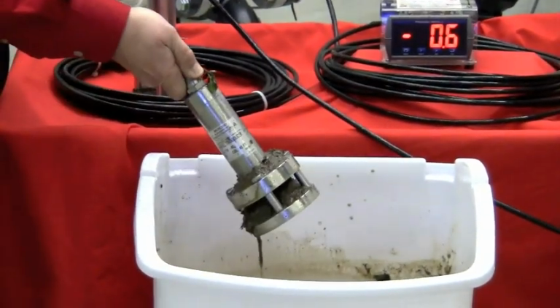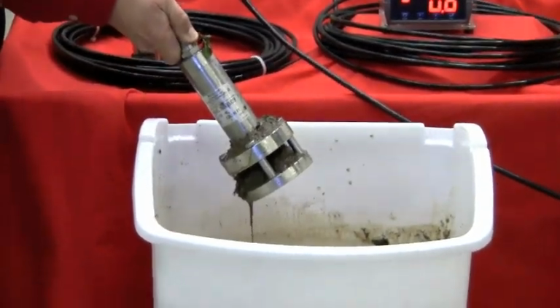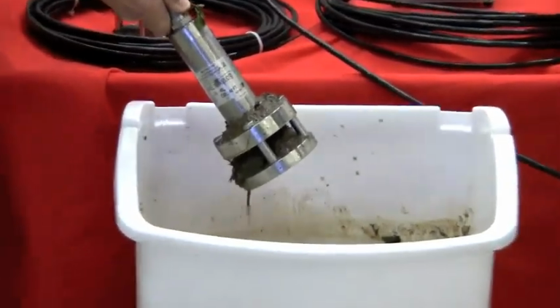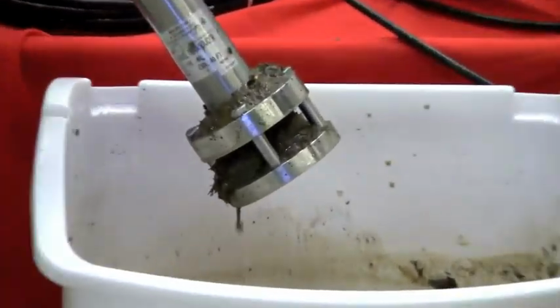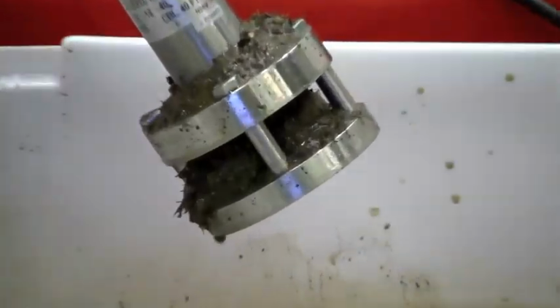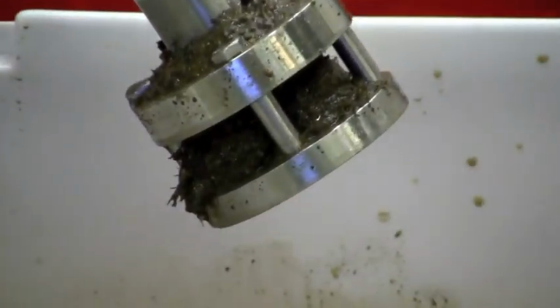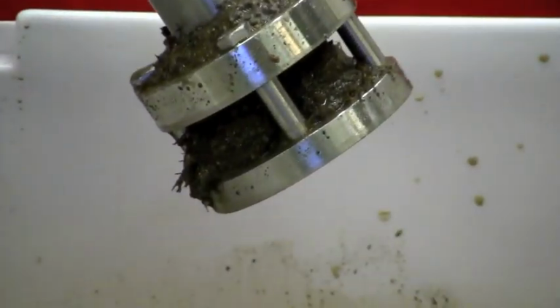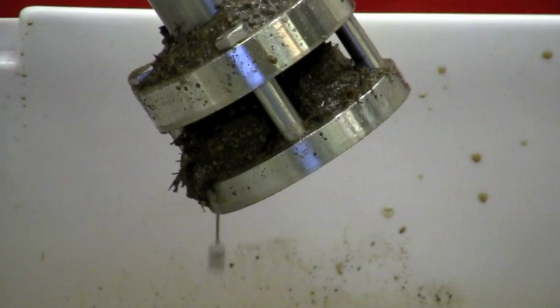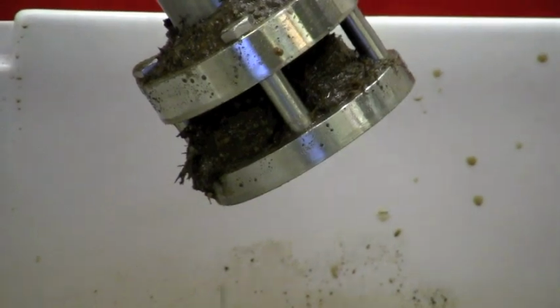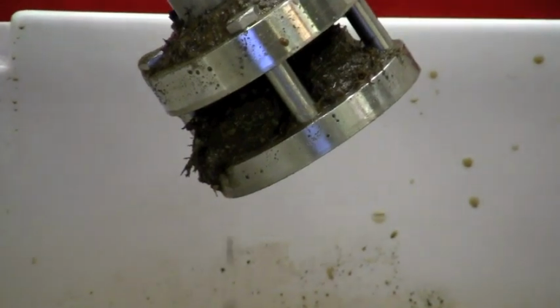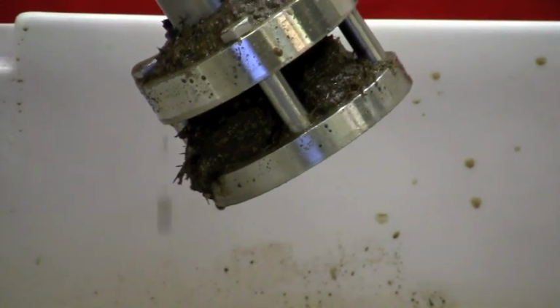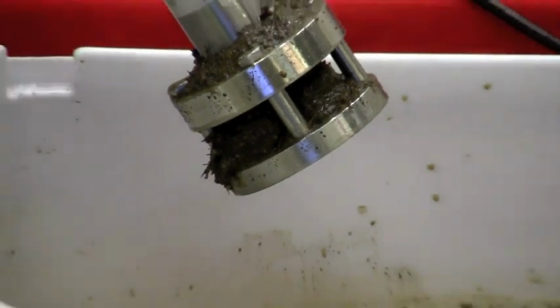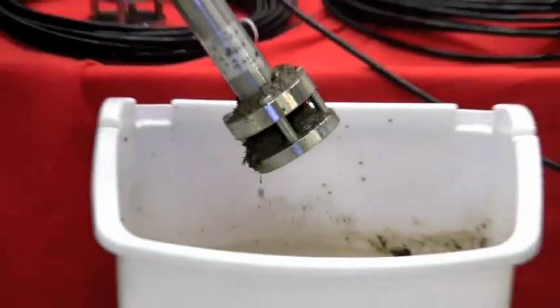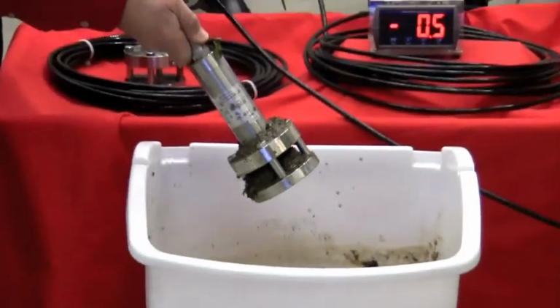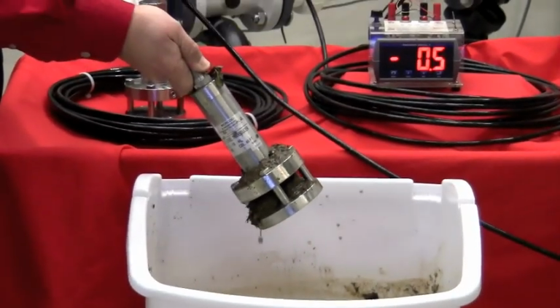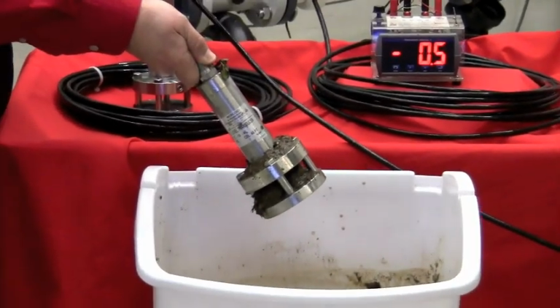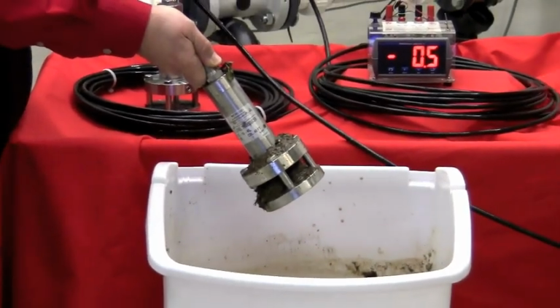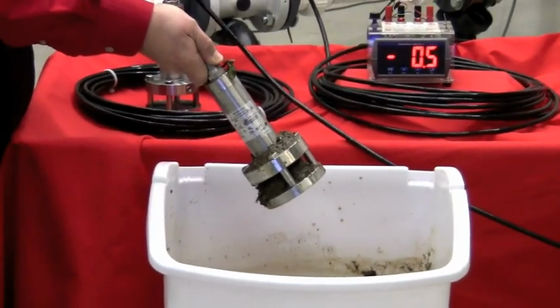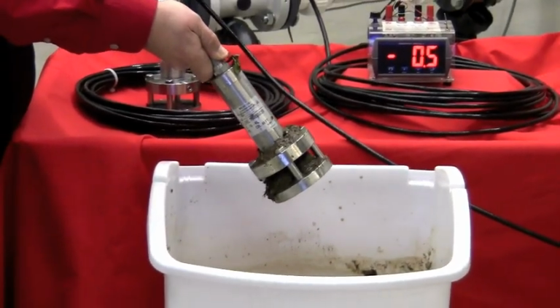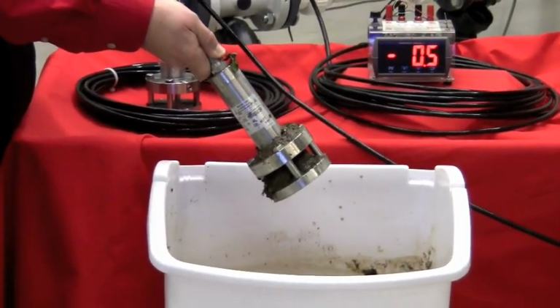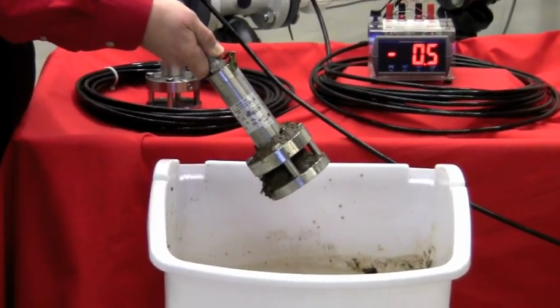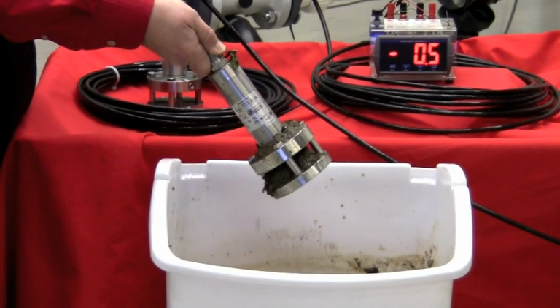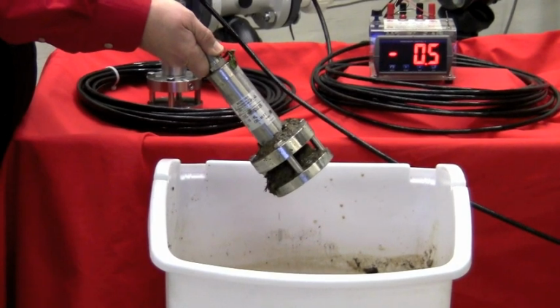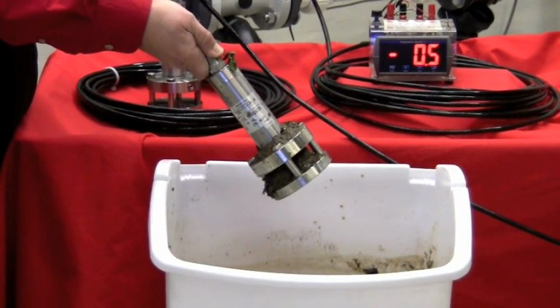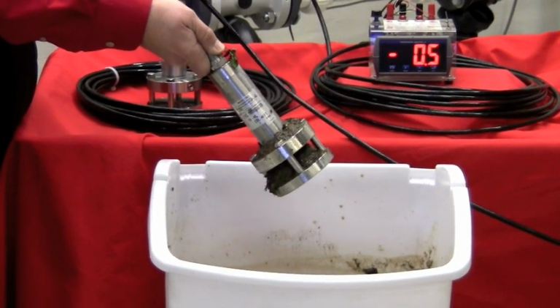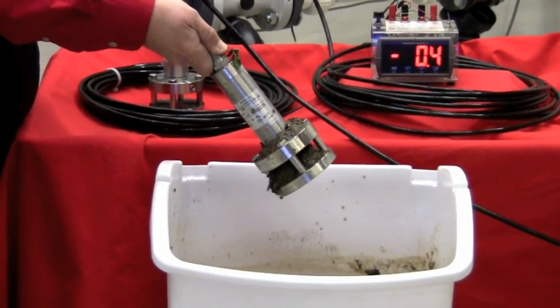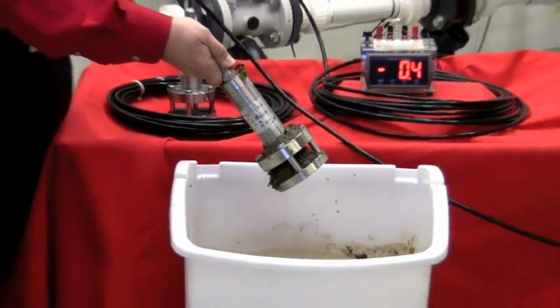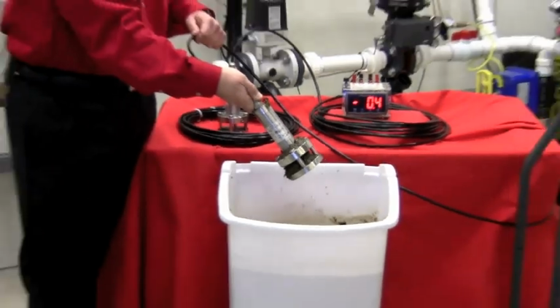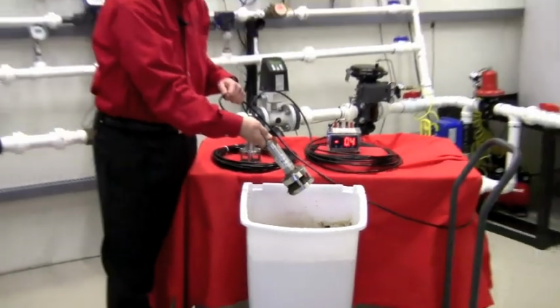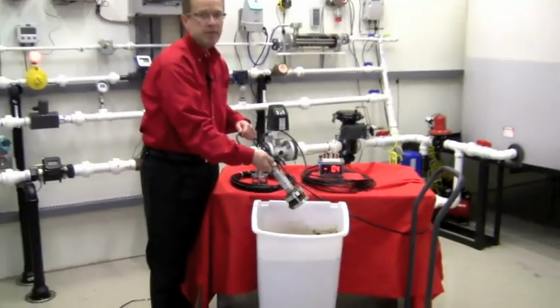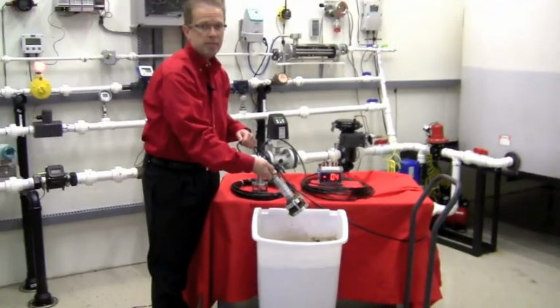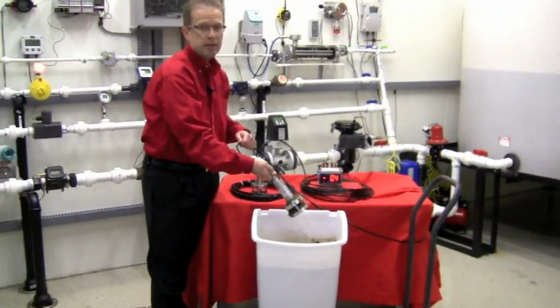Does this look familiar to you? This rugged unit is designed specifically for operation in waste water and slurry applications. It can be utilized in areas such as sludge pits, clarifiers, collection sumps, or even lime slurries.